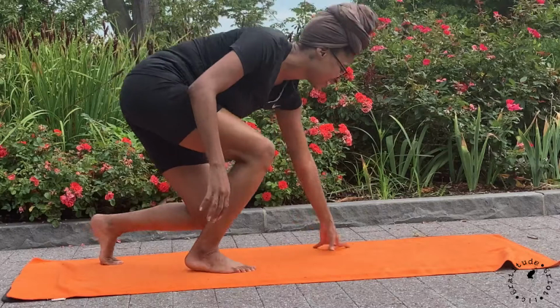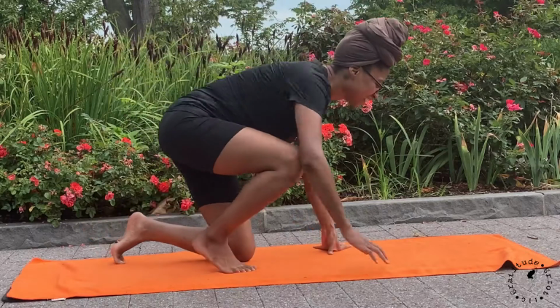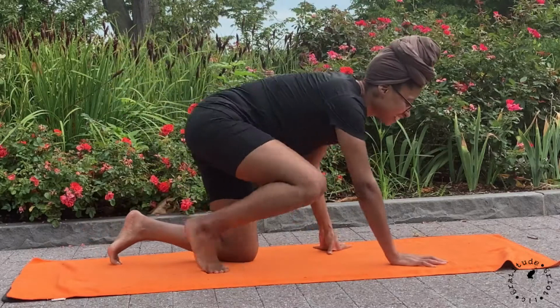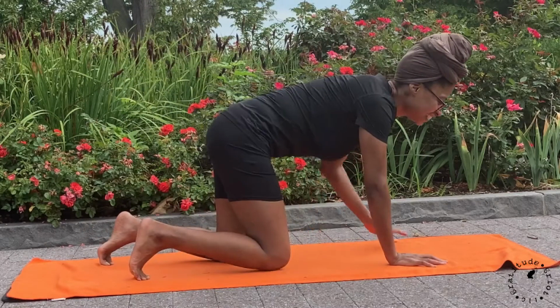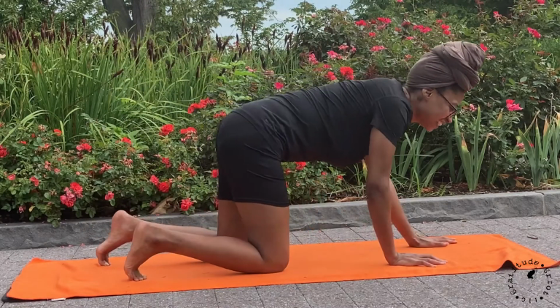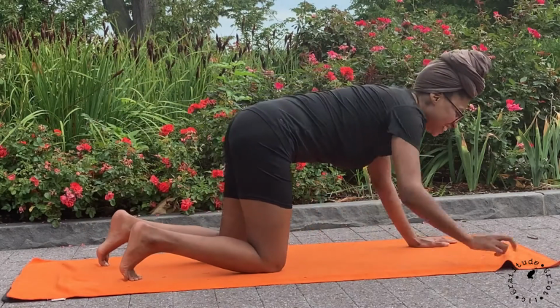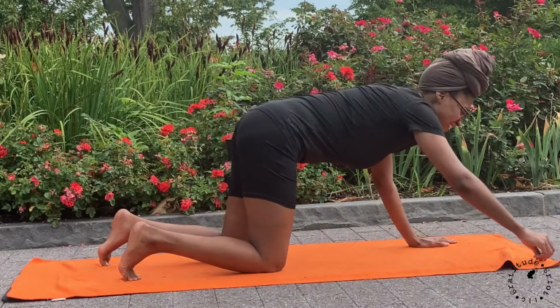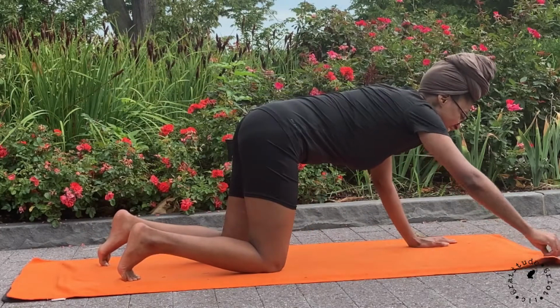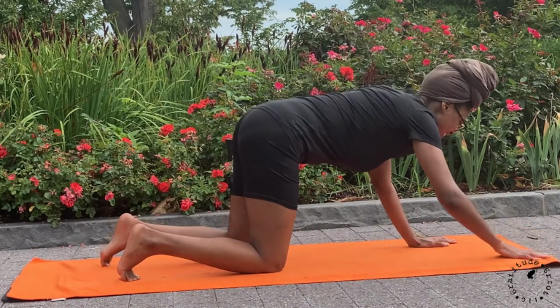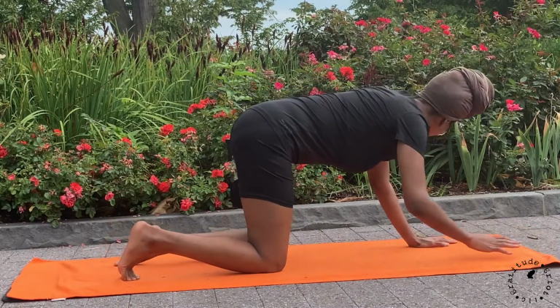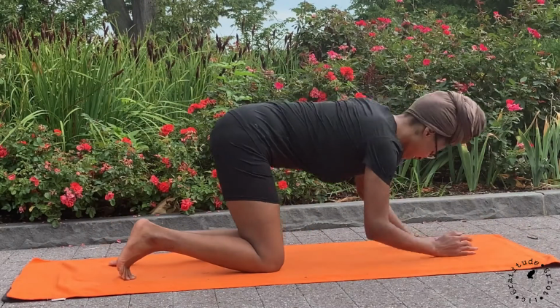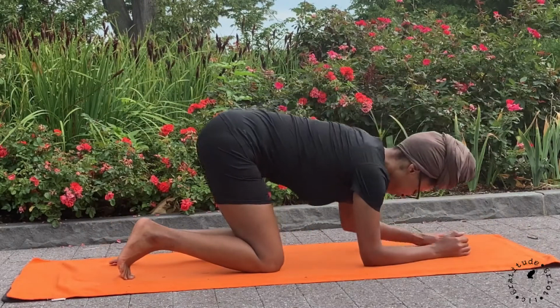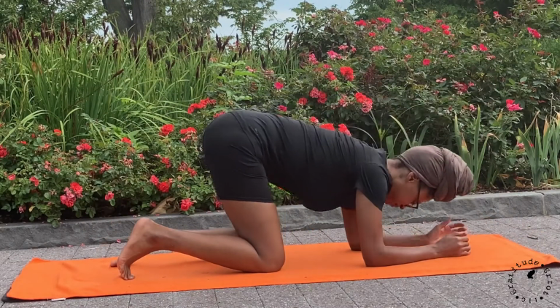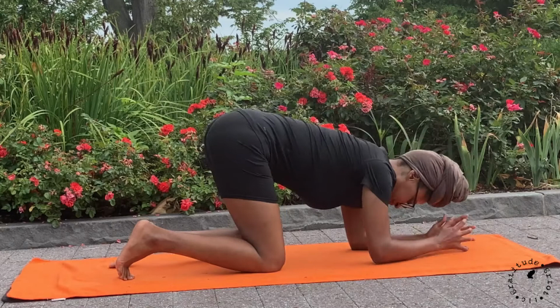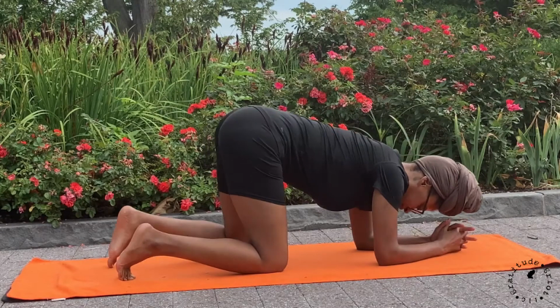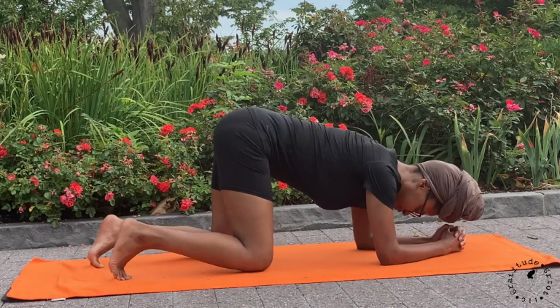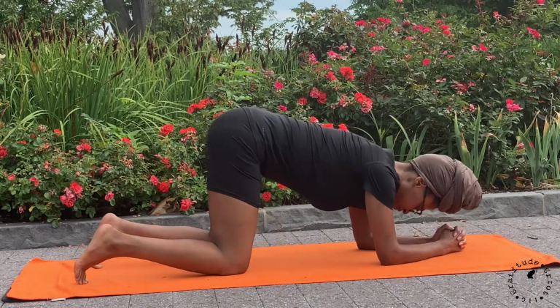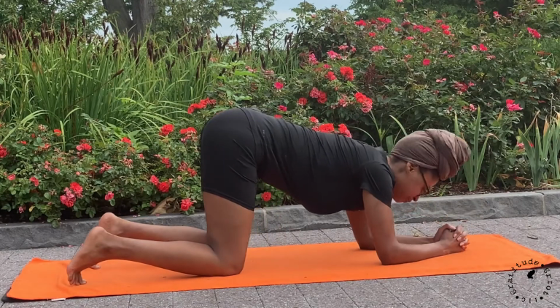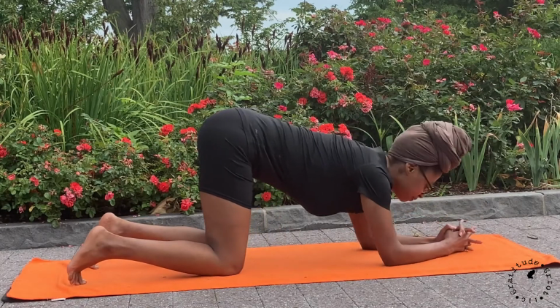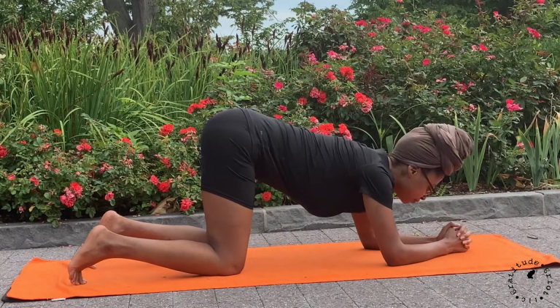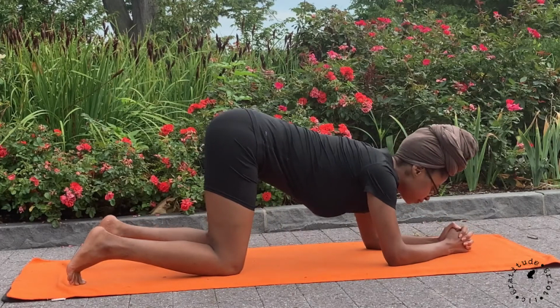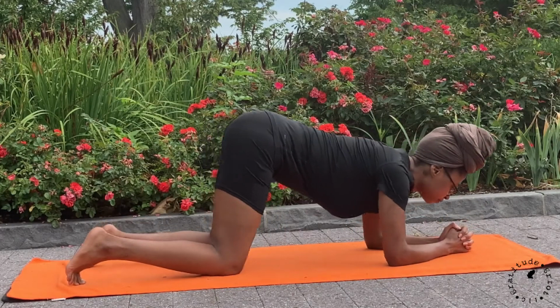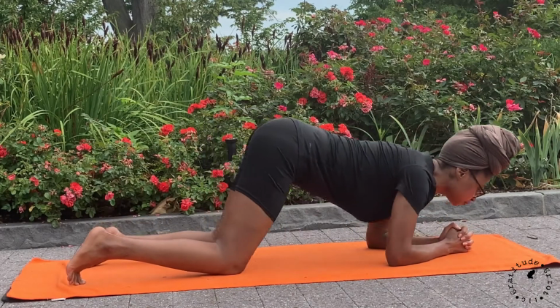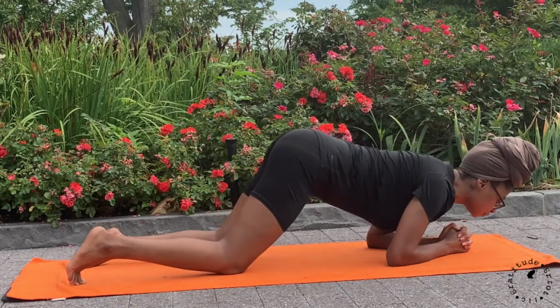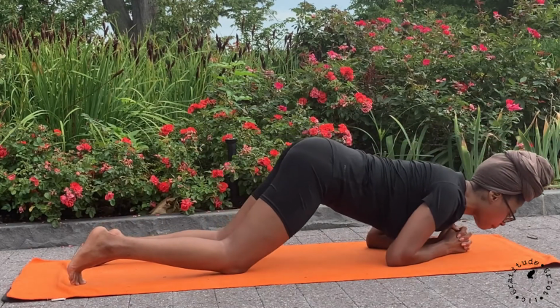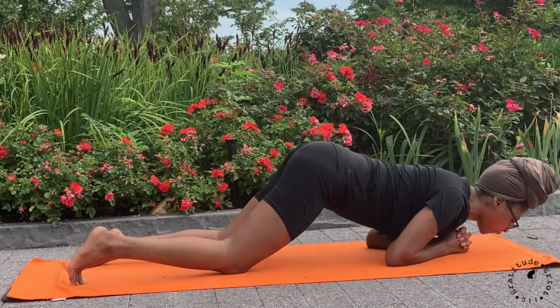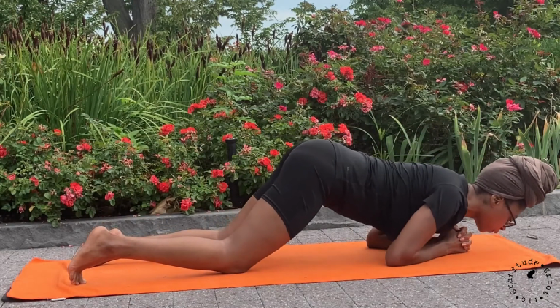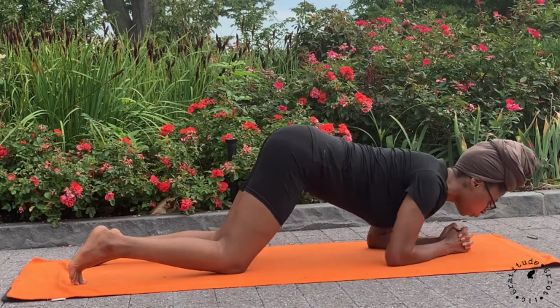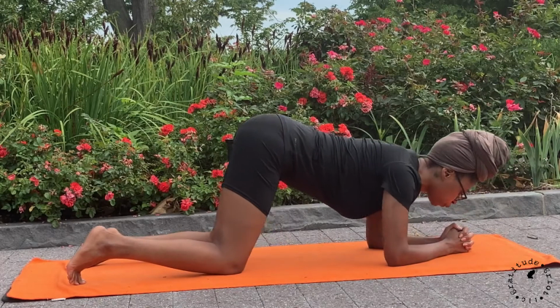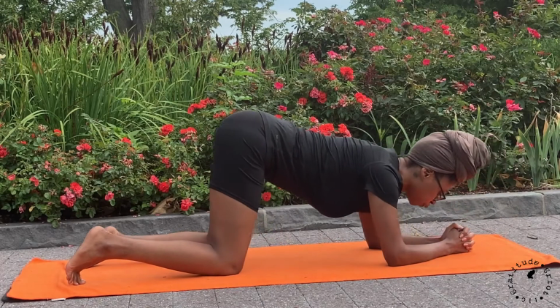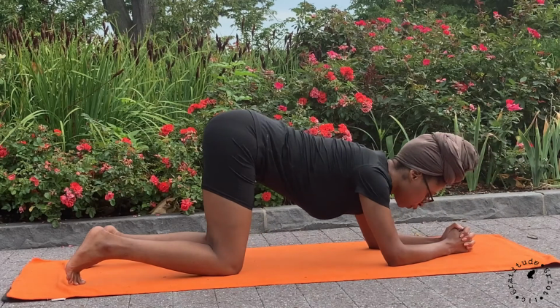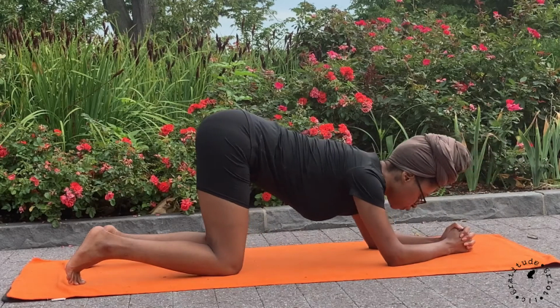We'll start our practice in a forearm tabletop. Bring your forearms down to the mat, your elbows right underneath your shoulders, interlacing your fingers together.